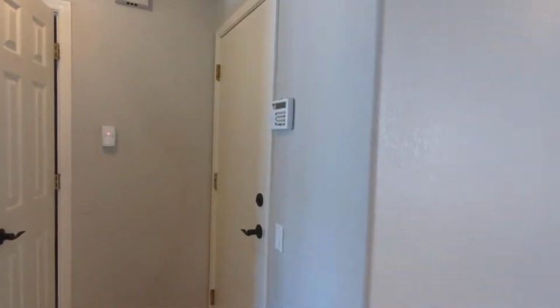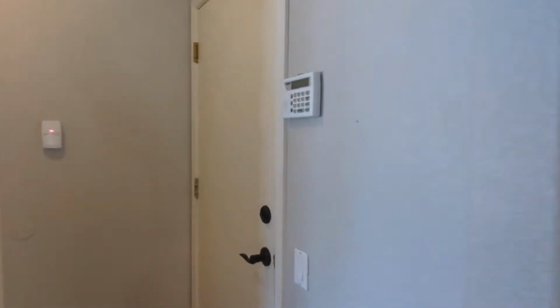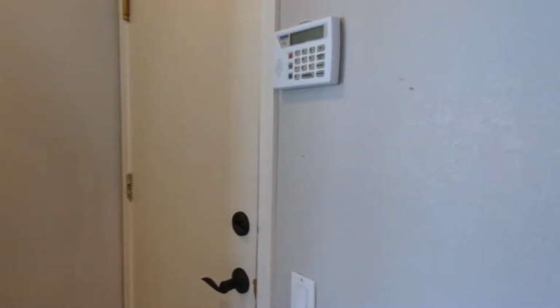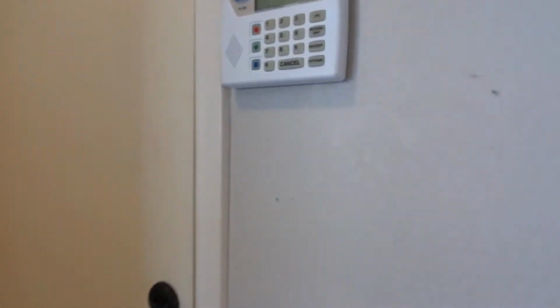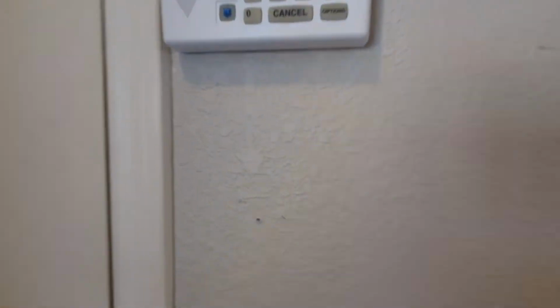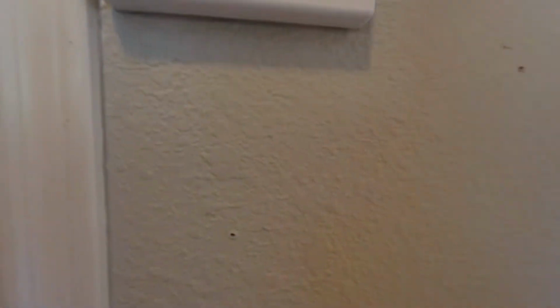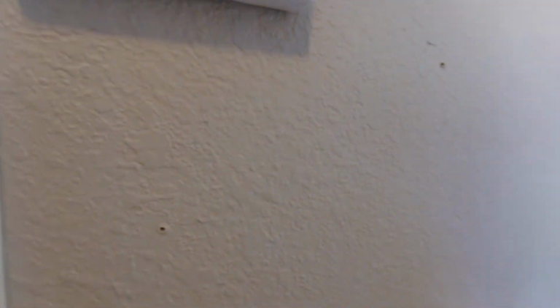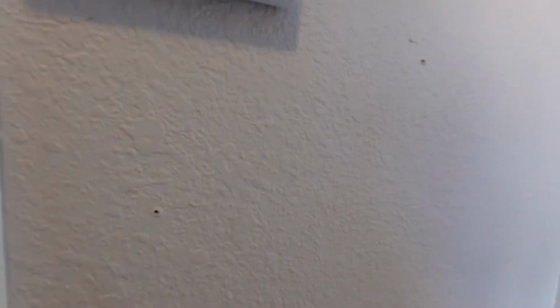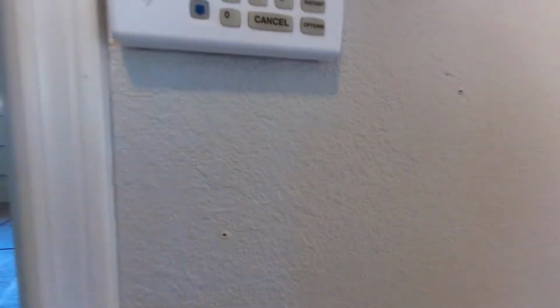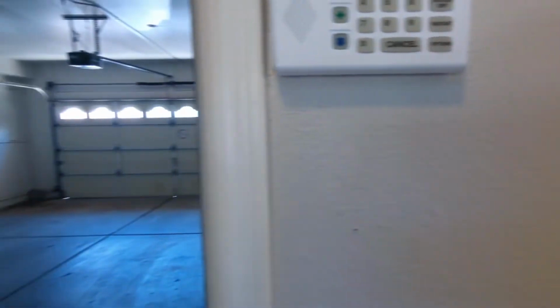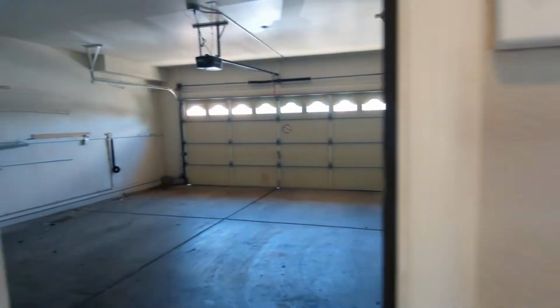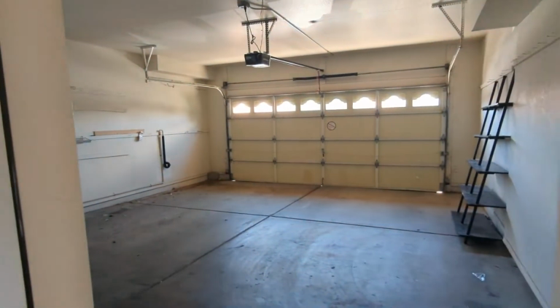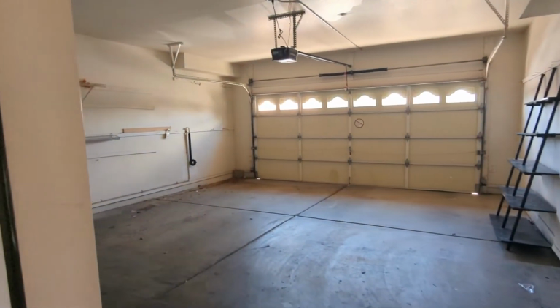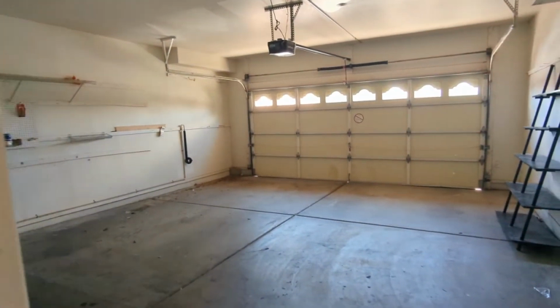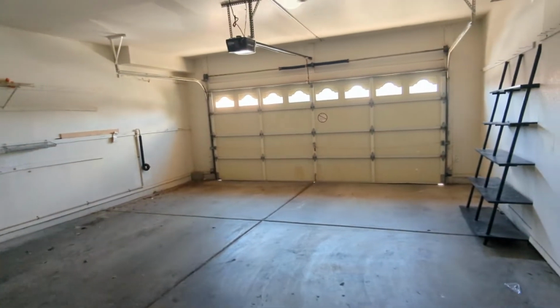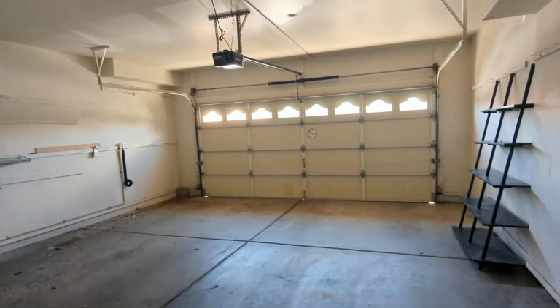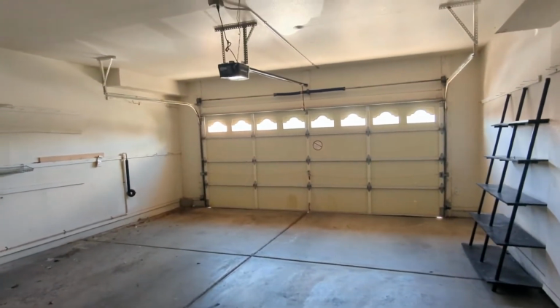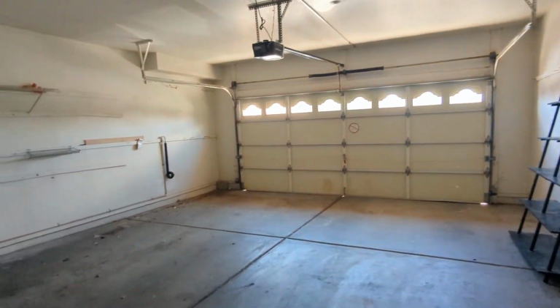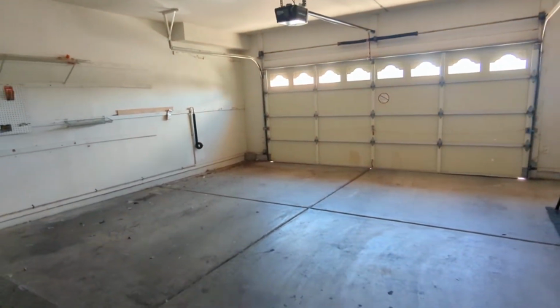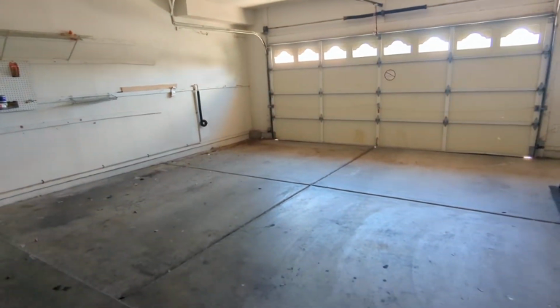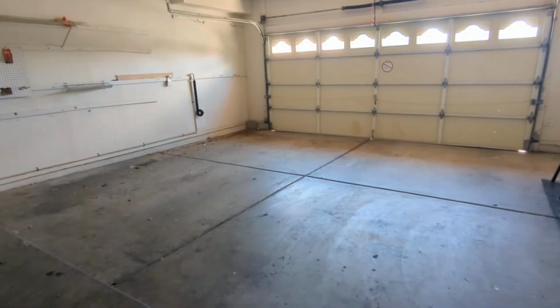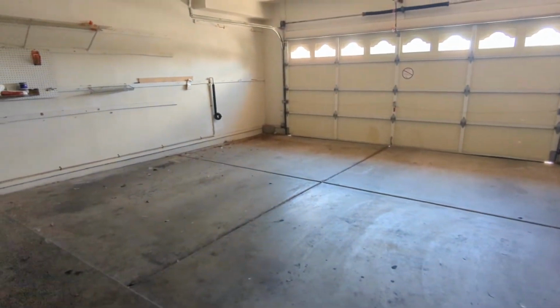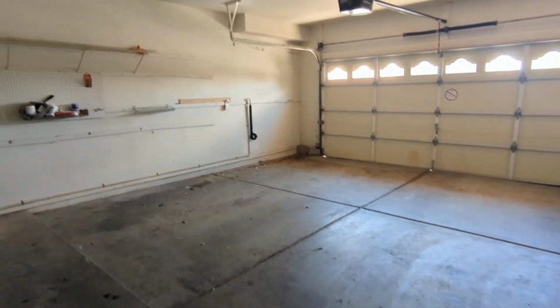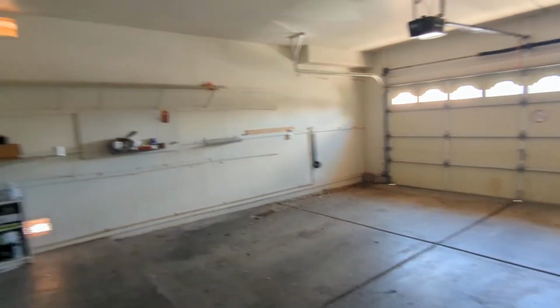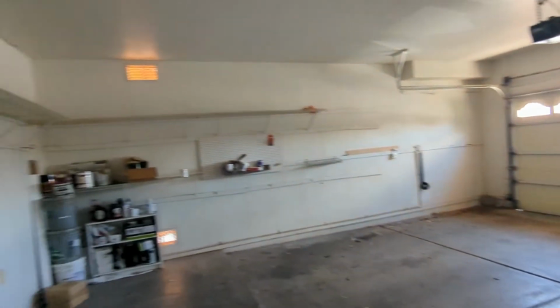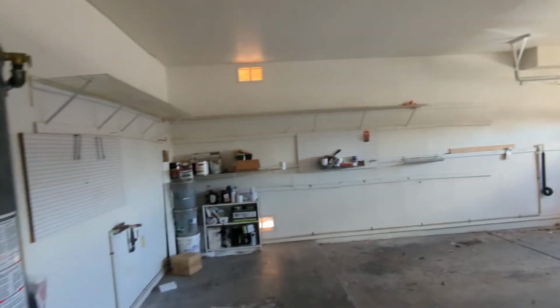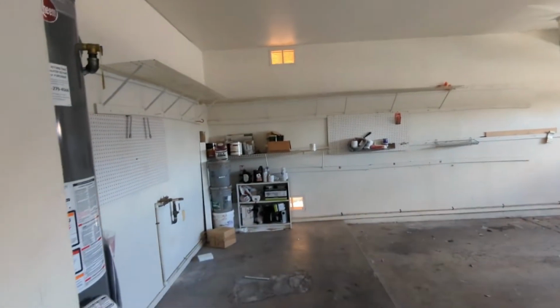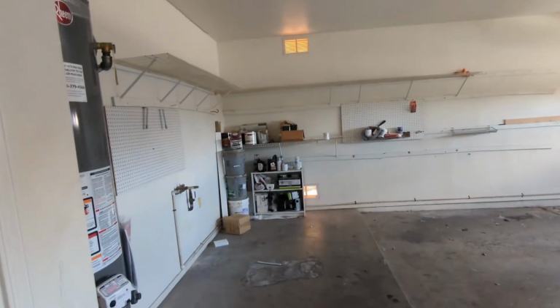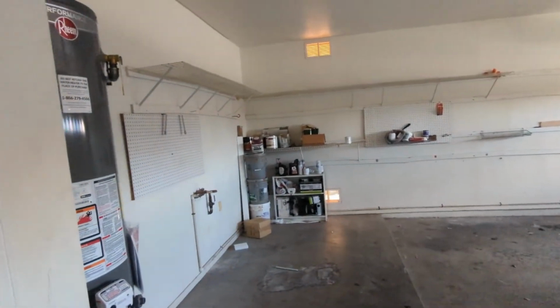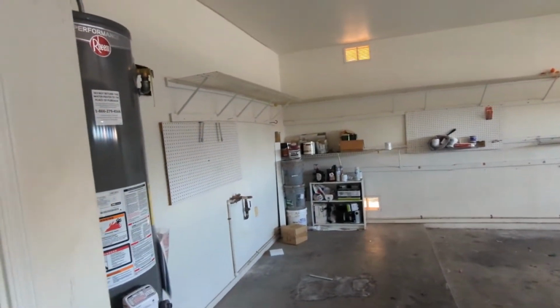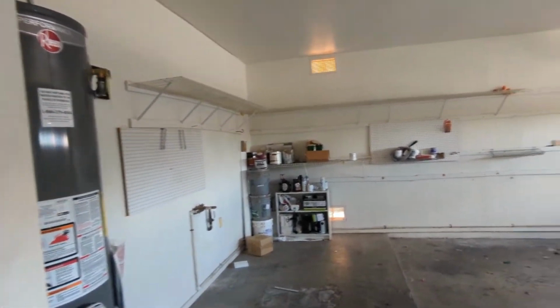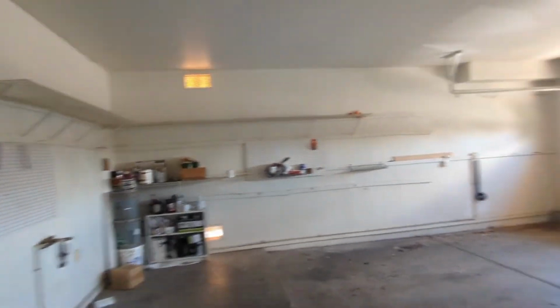Before we go anywhere else, I'll go ahead and show the garage. Two car garage — you can do like a mini workshop with these shelves. There's your water heater.